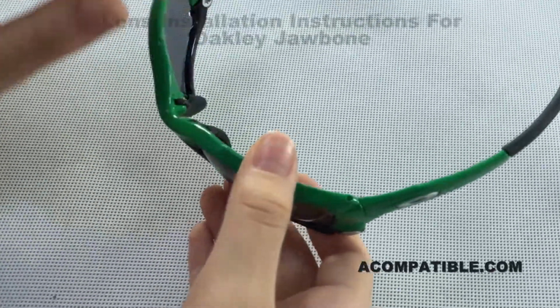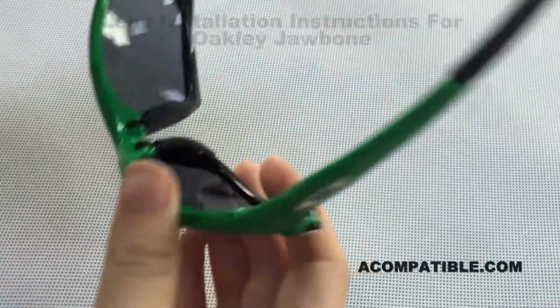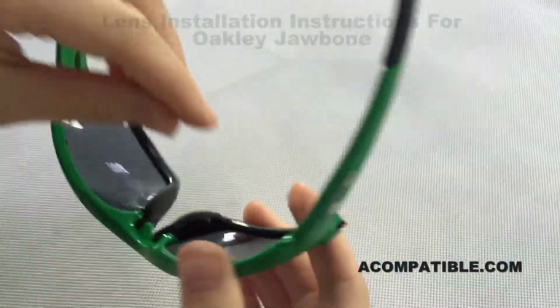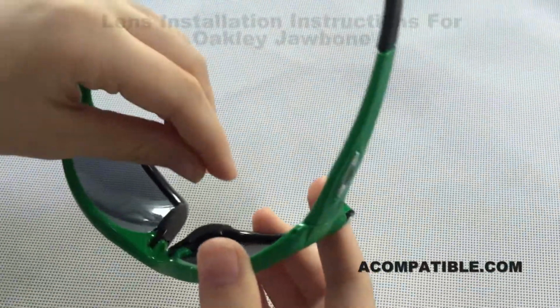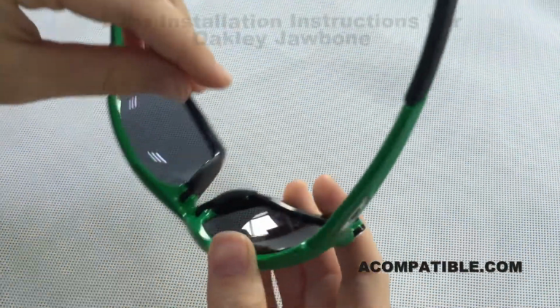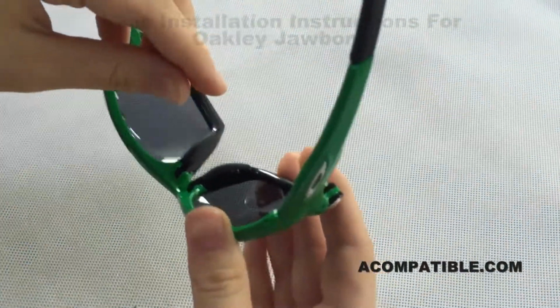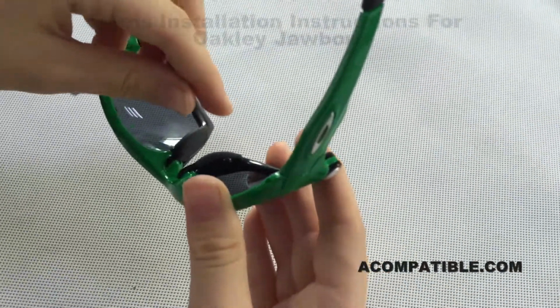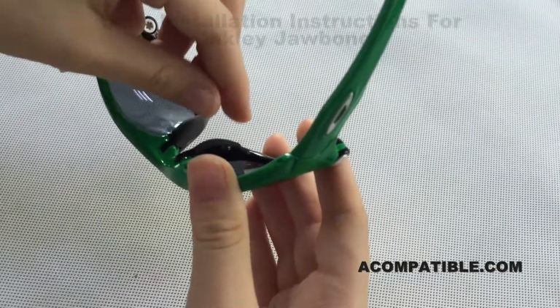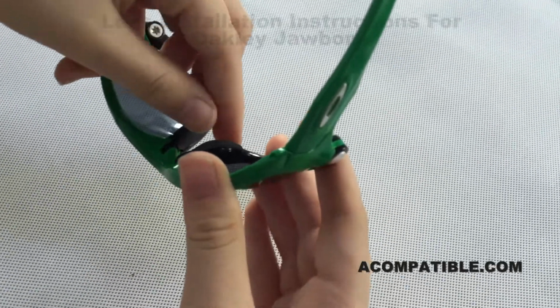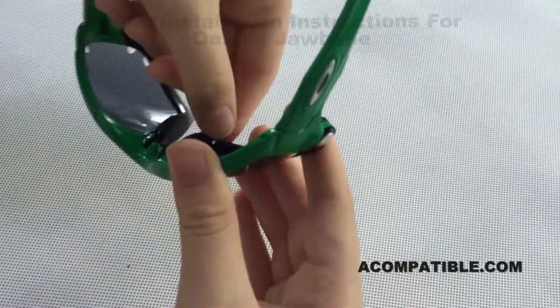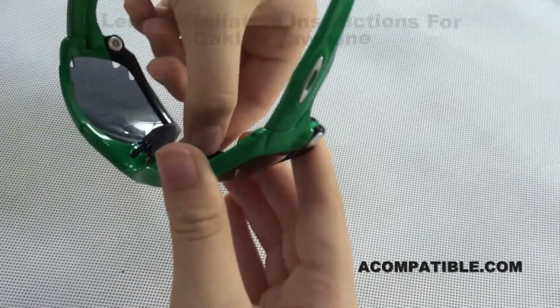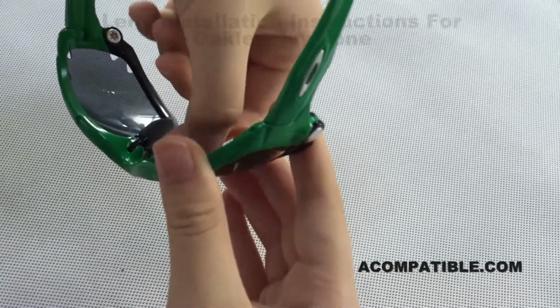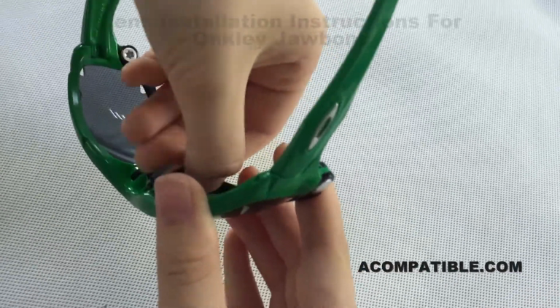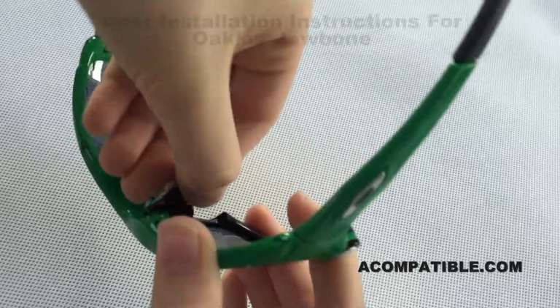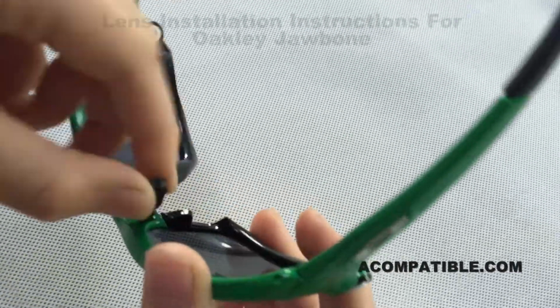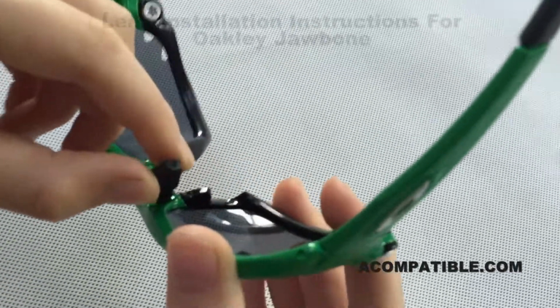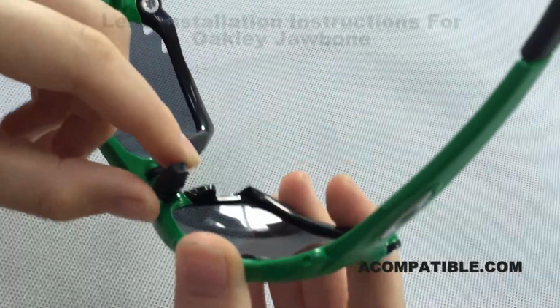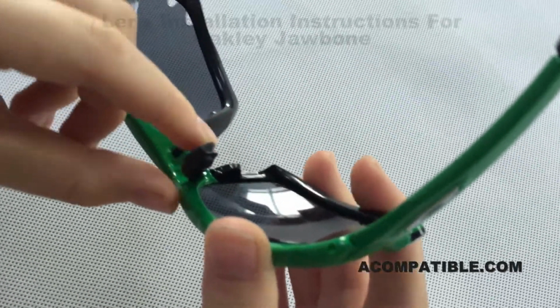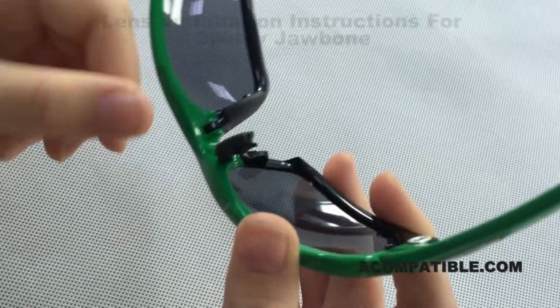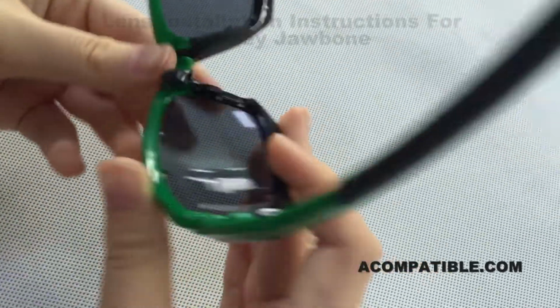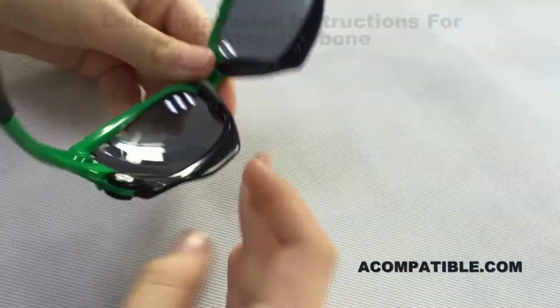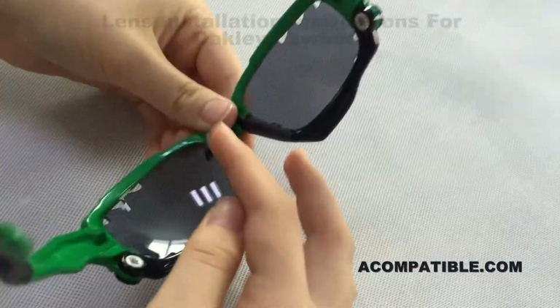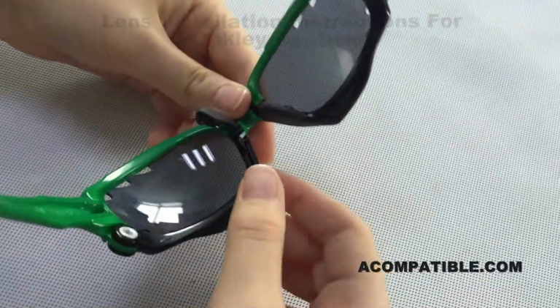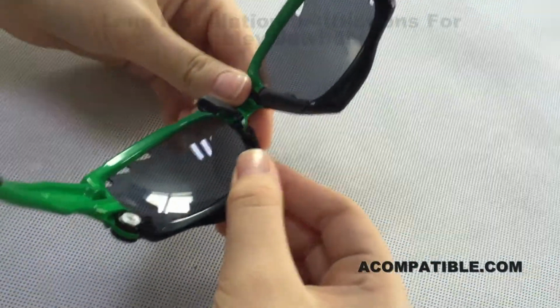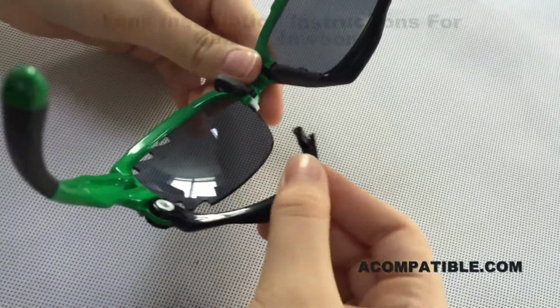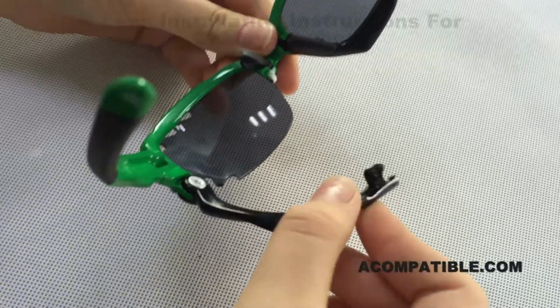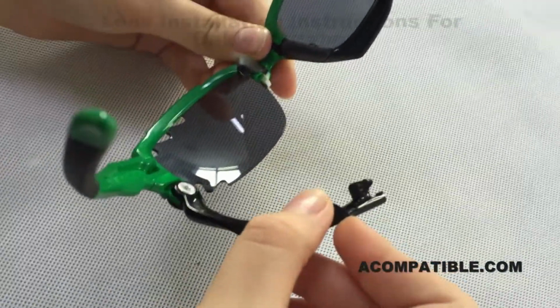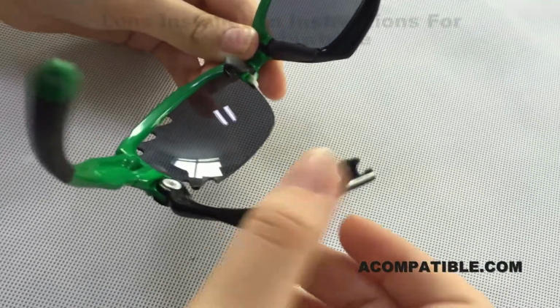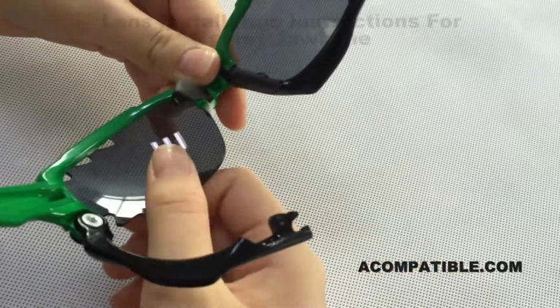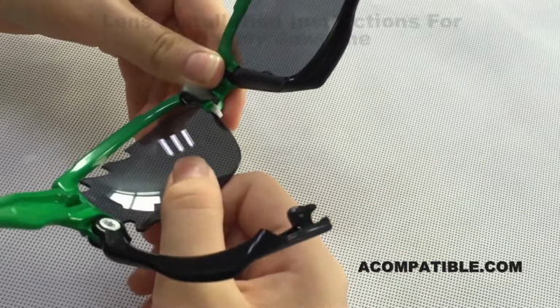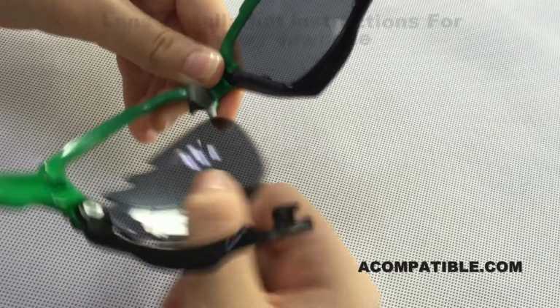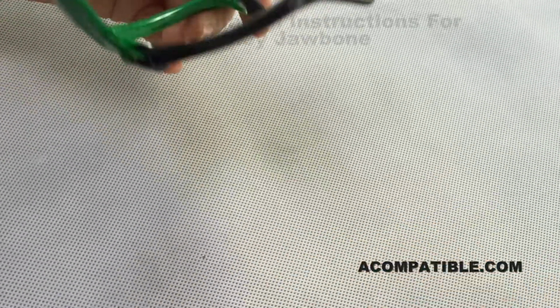To remove them, go on the inside of the lens on the frame and there's this little hook. You pull it up and towards you, then take the bottom part and just pull it out, and the lens should come right out.